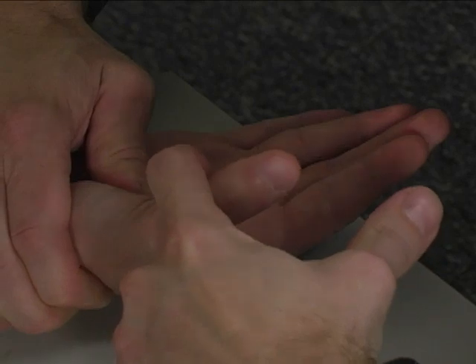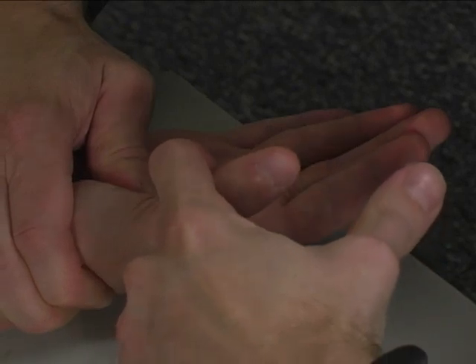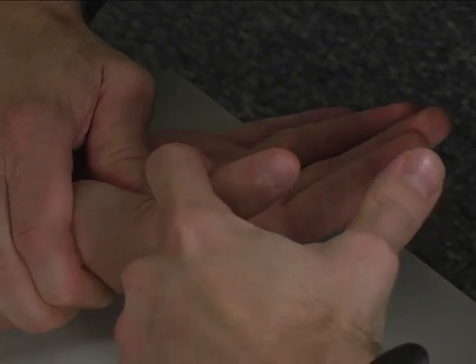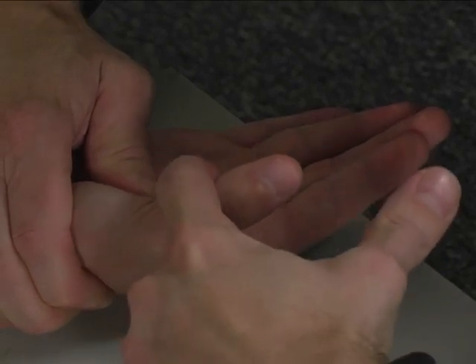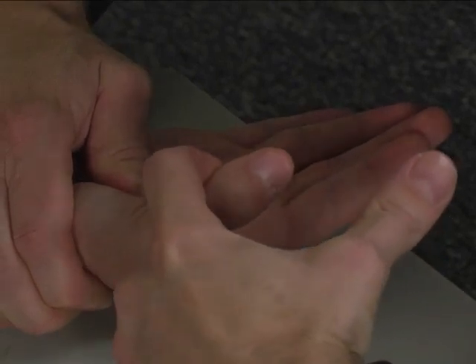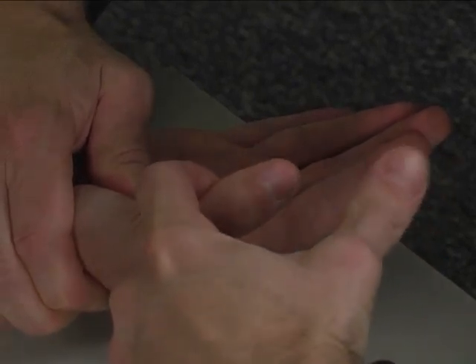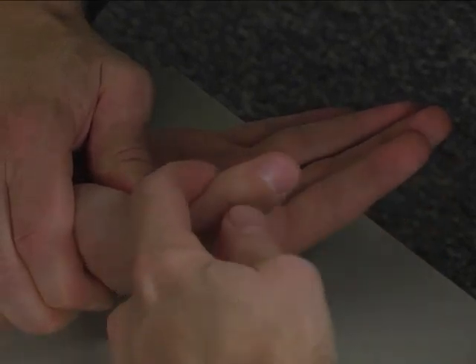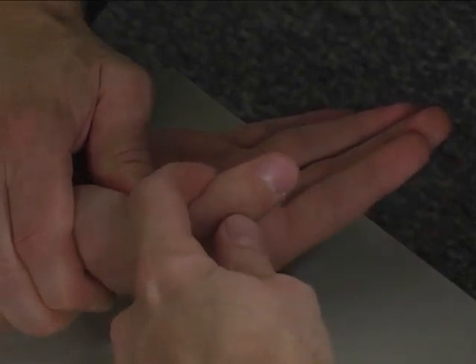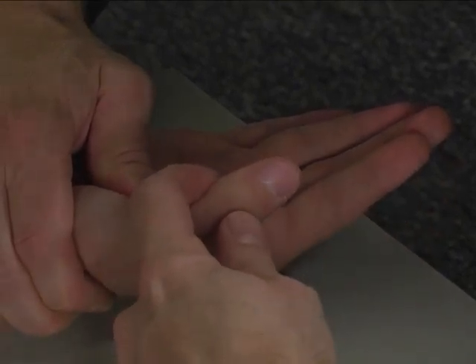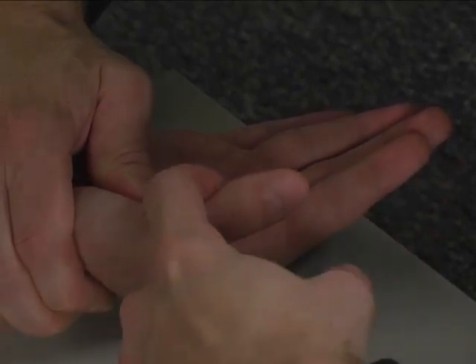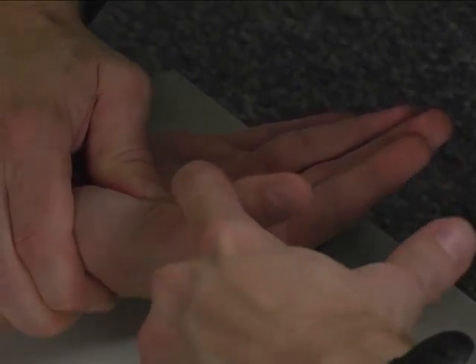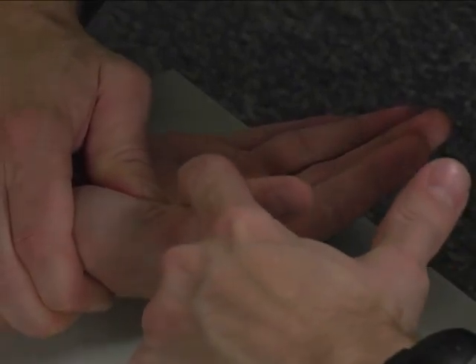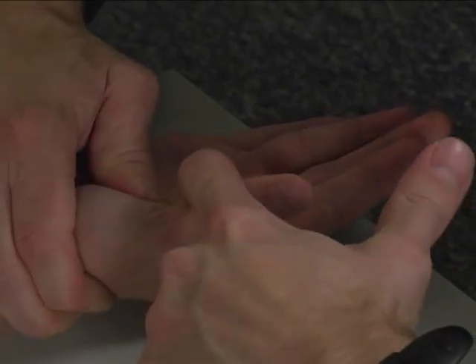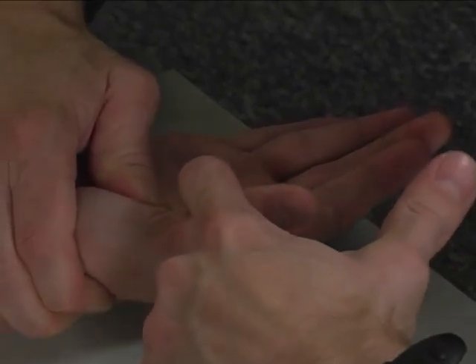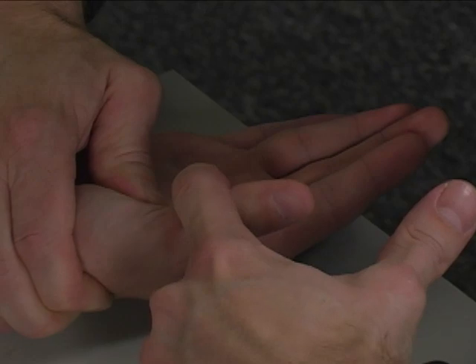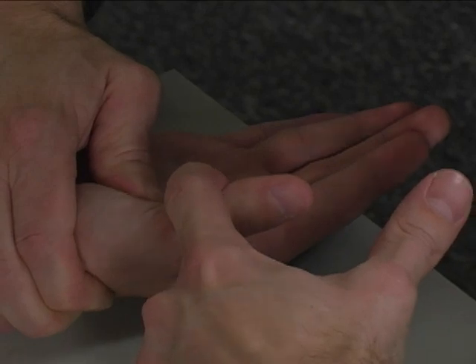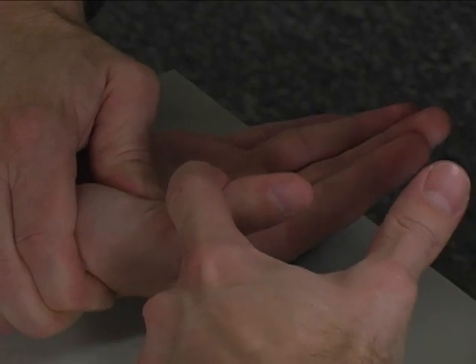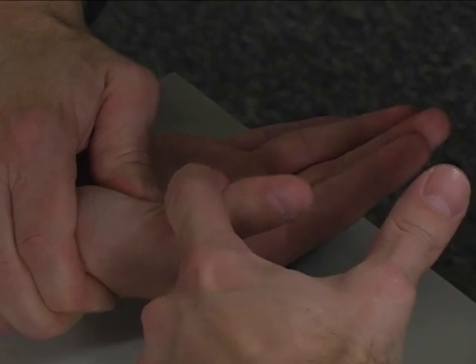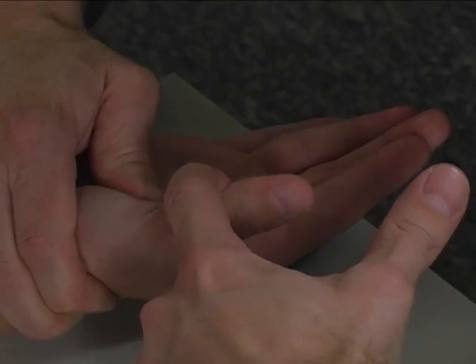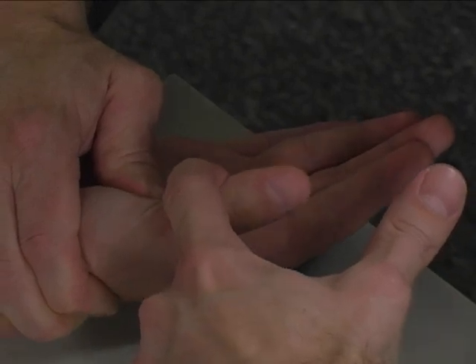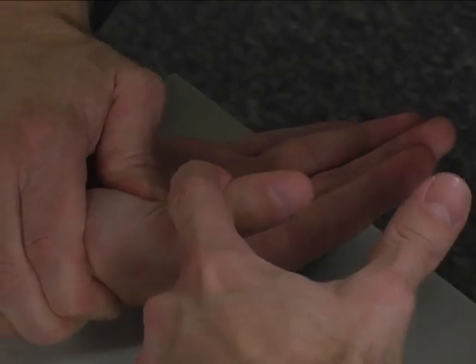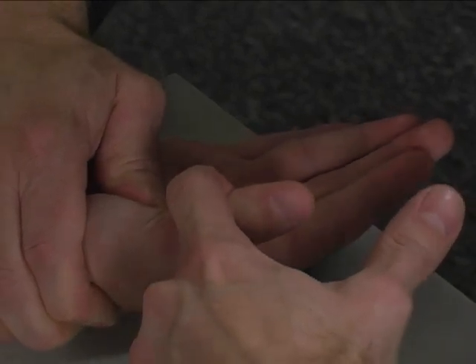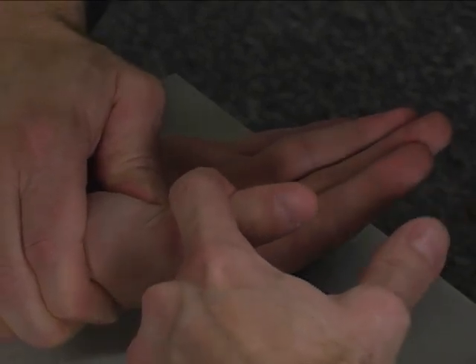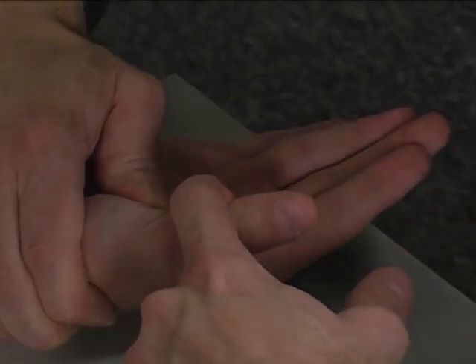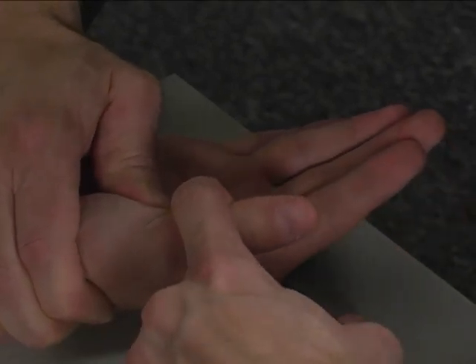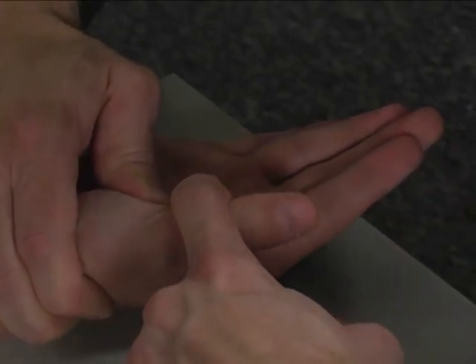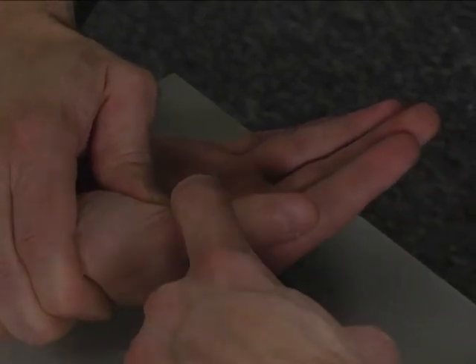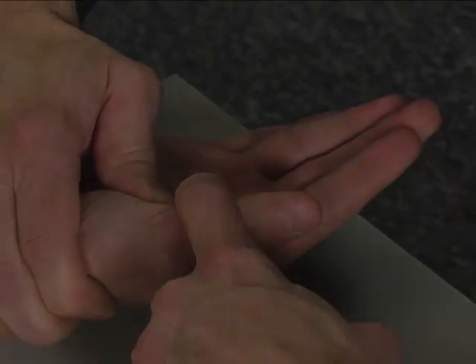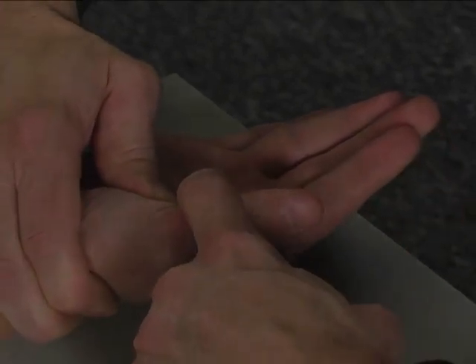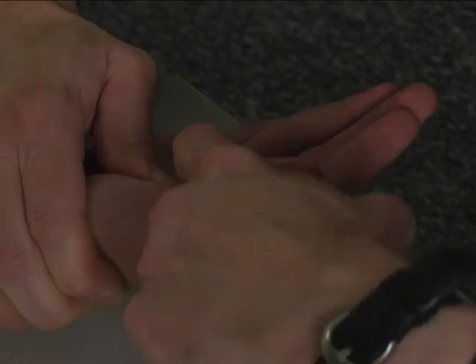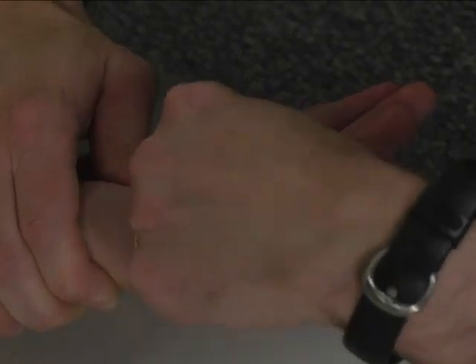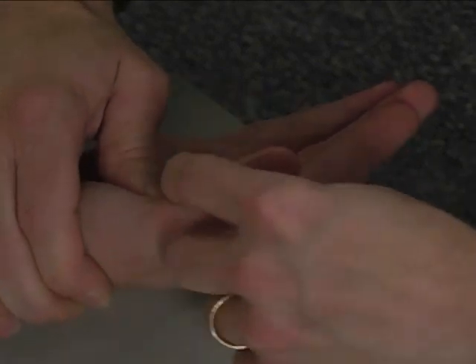Hold your thumb in there like that without bending the tip of your thumb. Don't let me pull this back. Hold. Very good, okay.